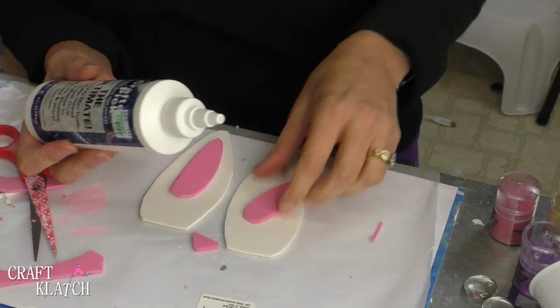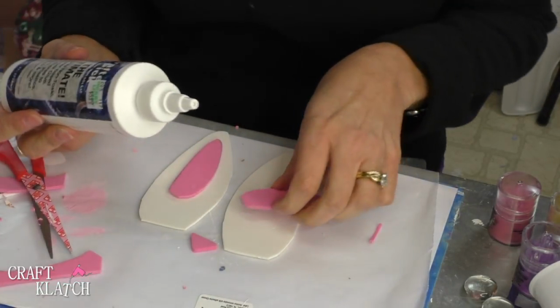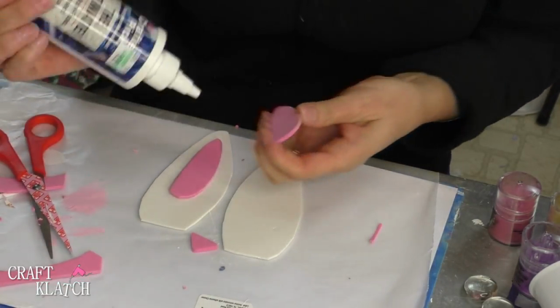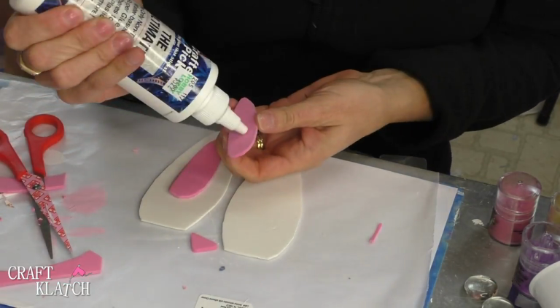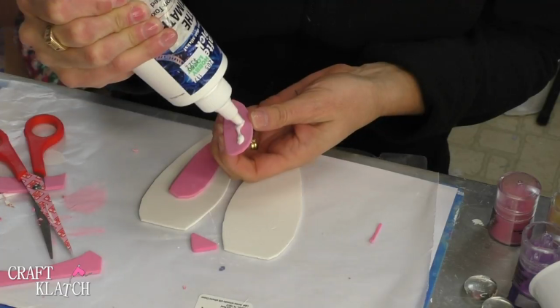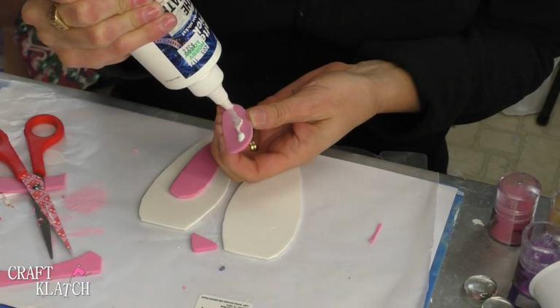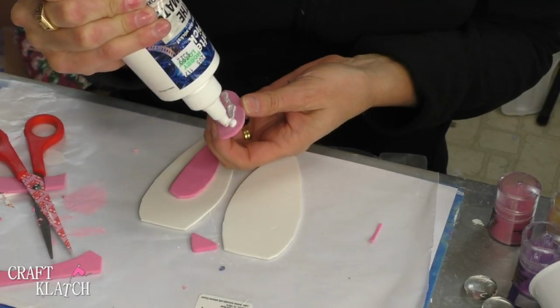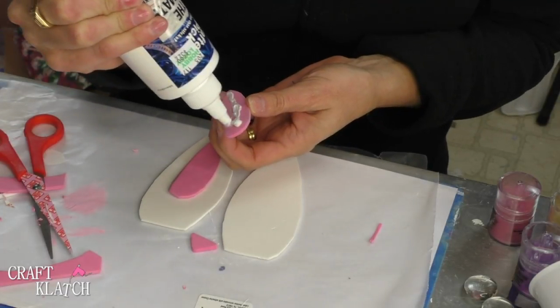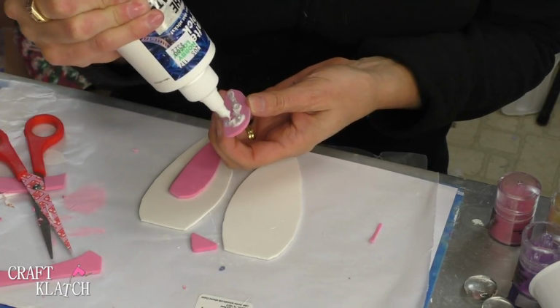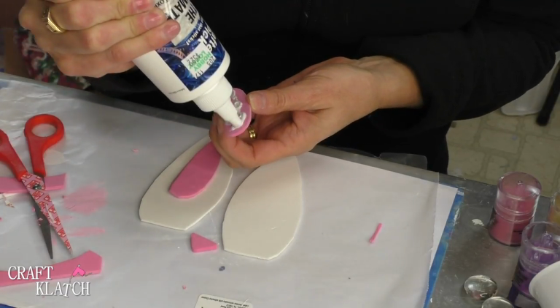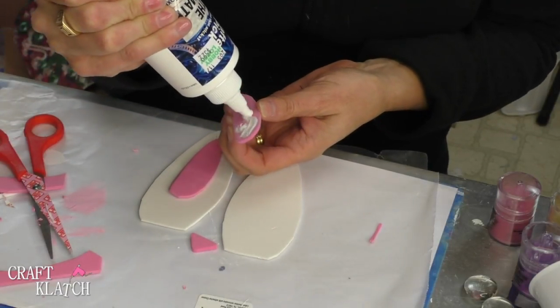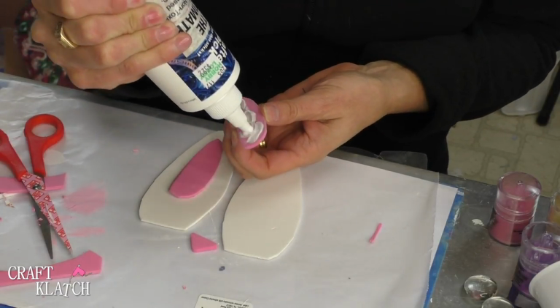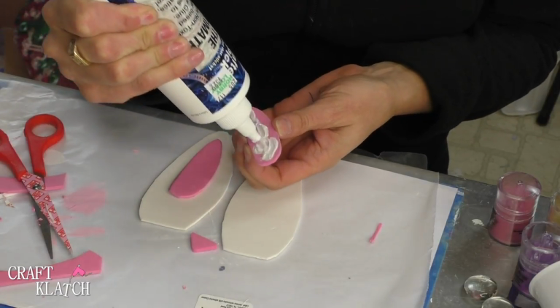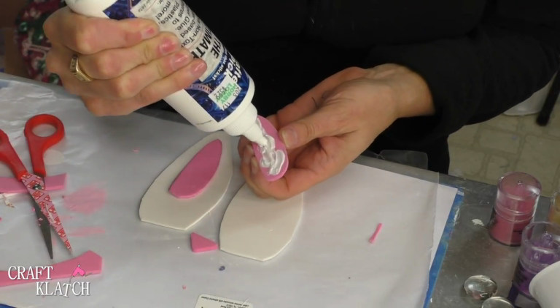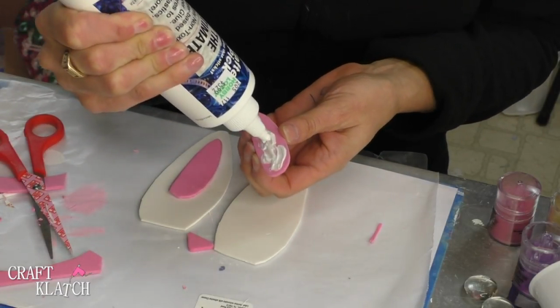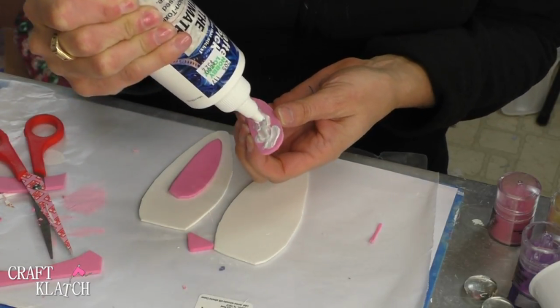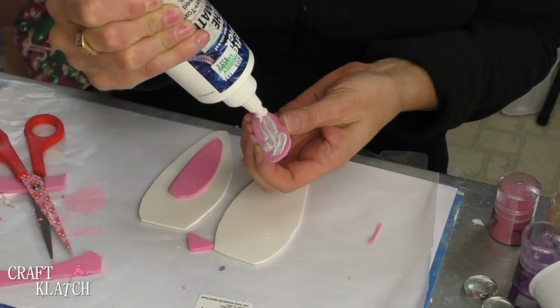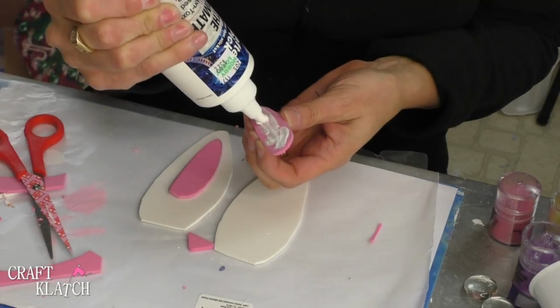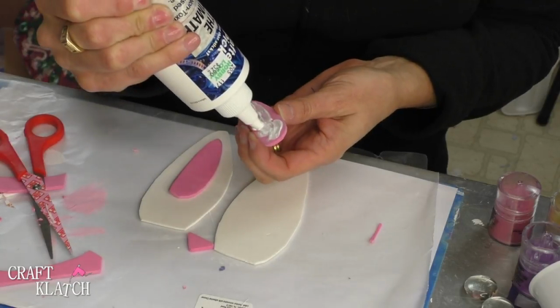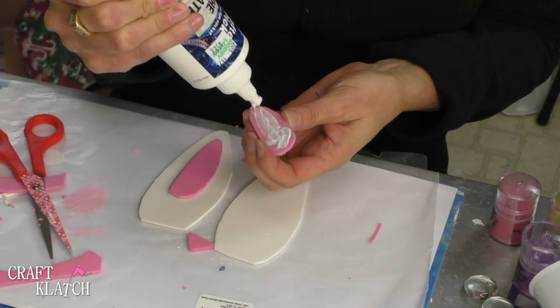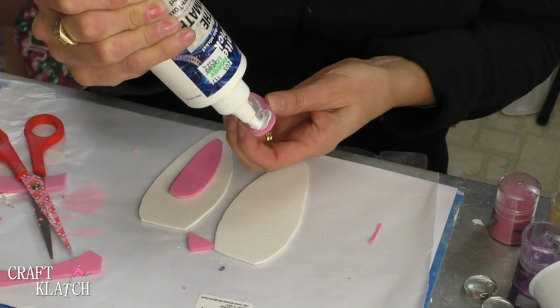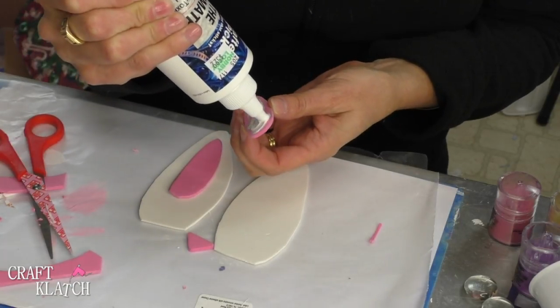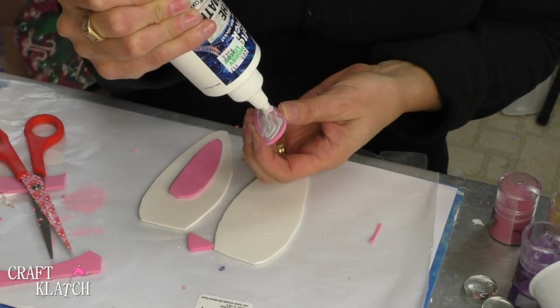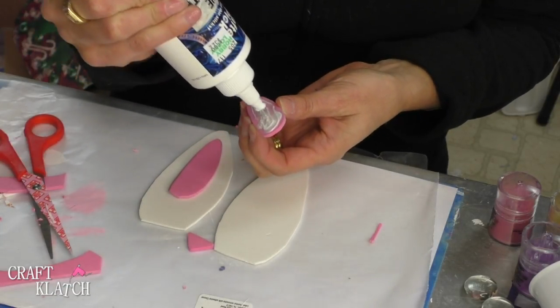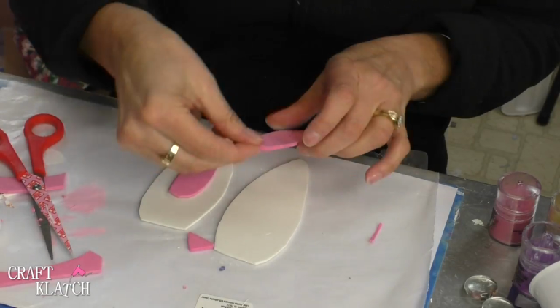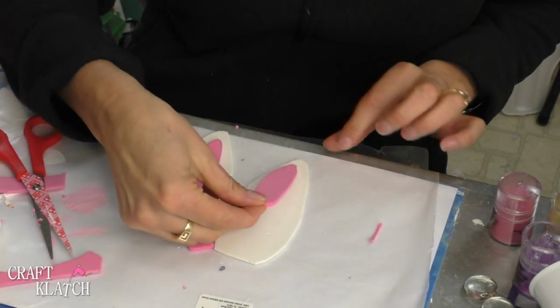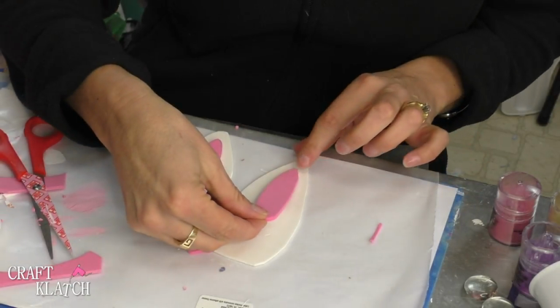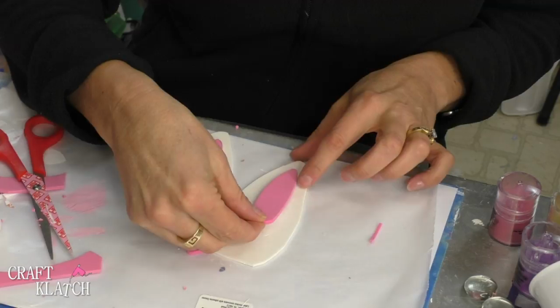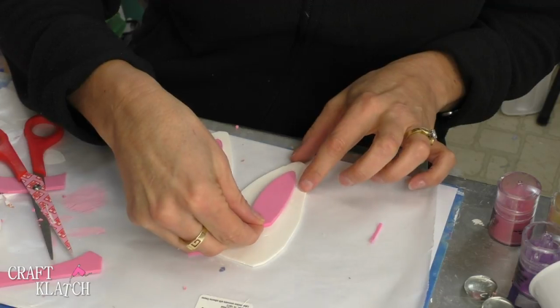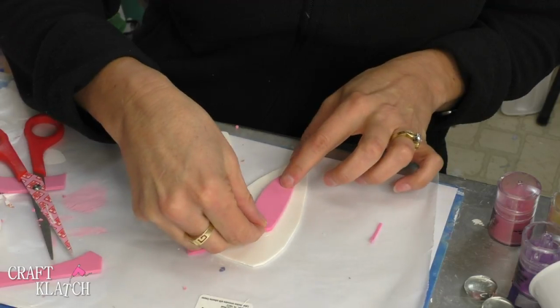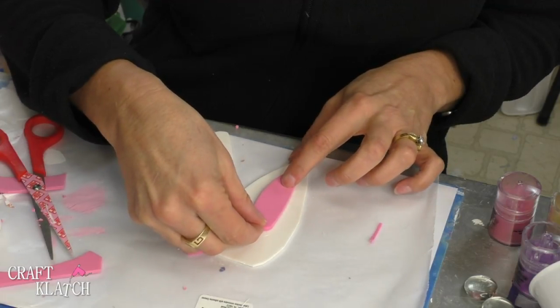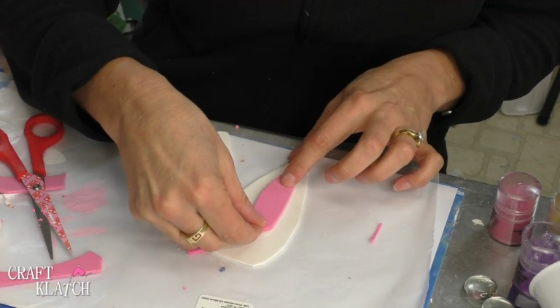I'm going to take some glue and put it on — you don't want it too thick because you don't want it squishing out under the edges, but you do want enough so it will stick. I'm going to place it right here, placing it more toward the top.